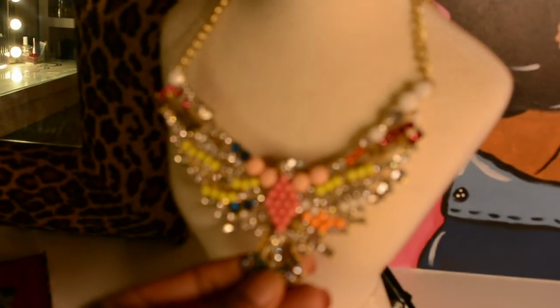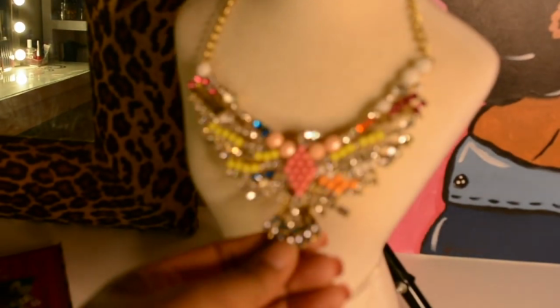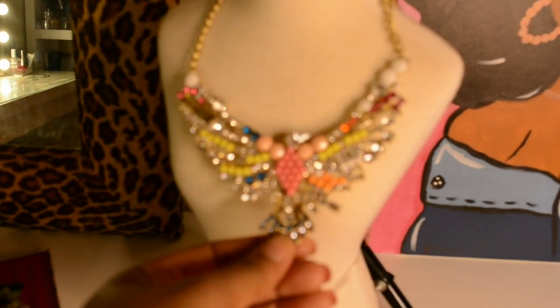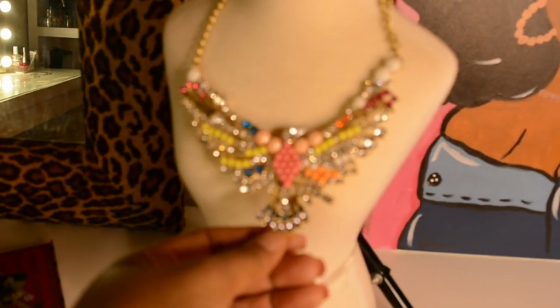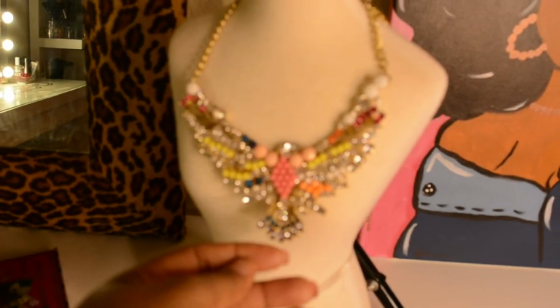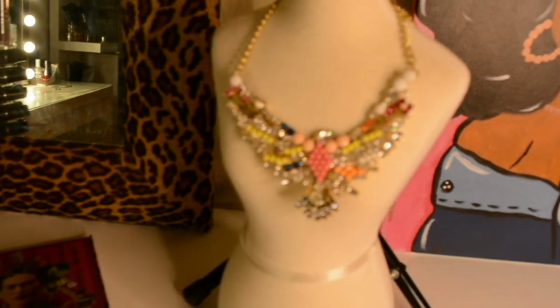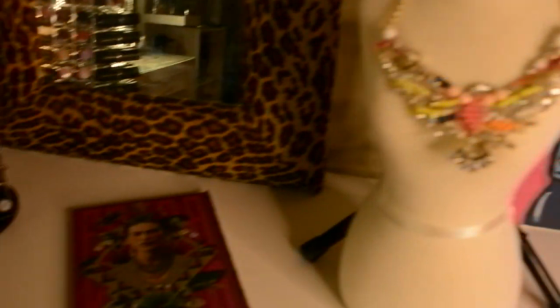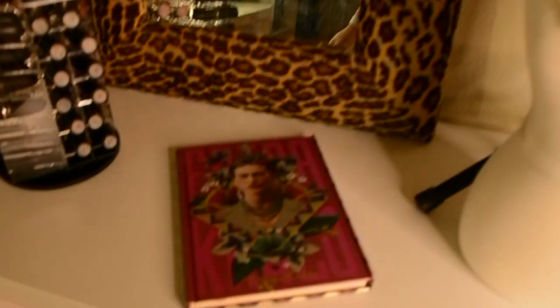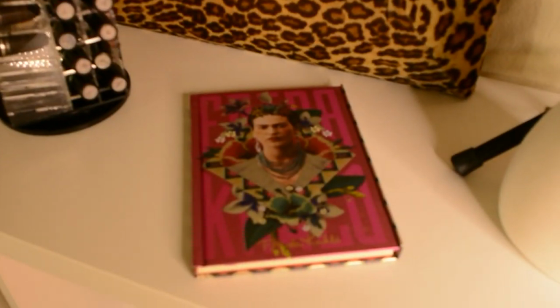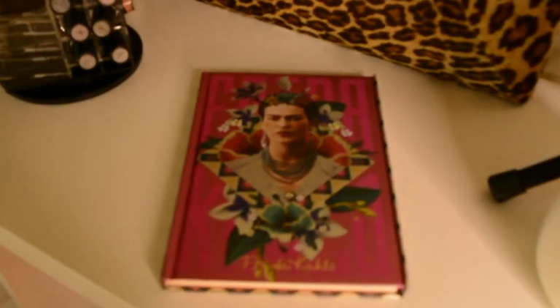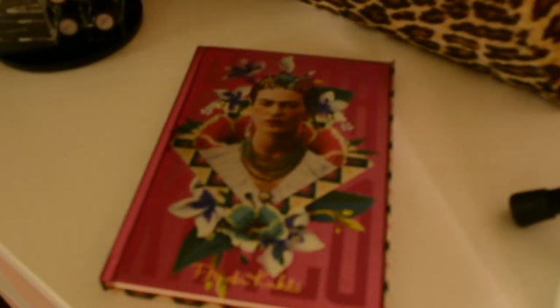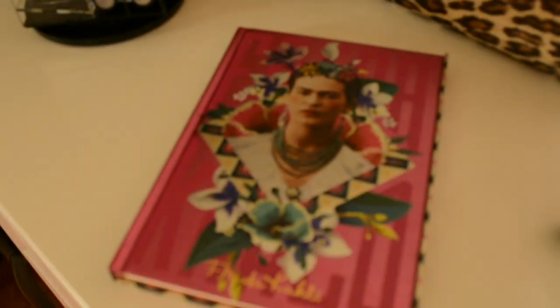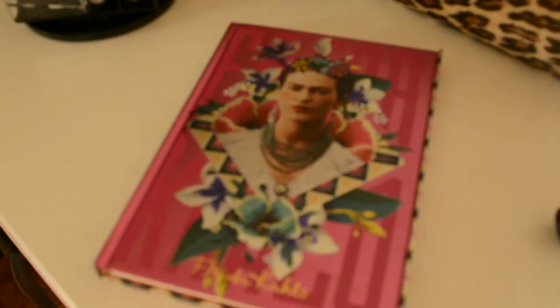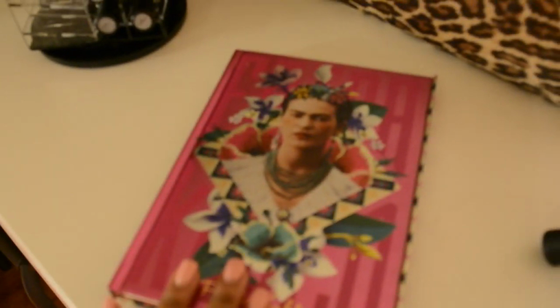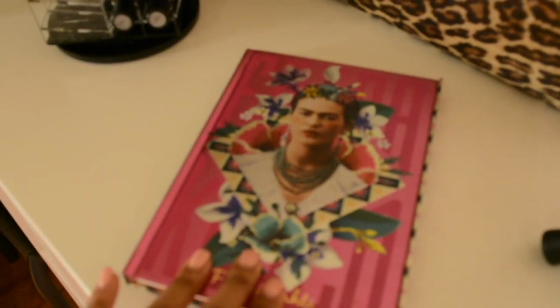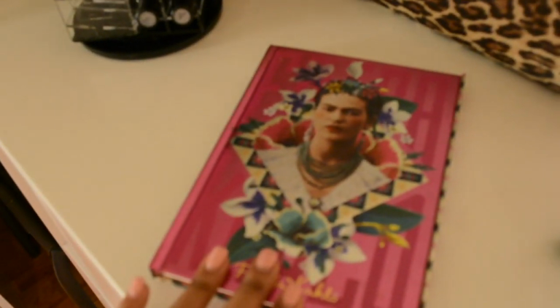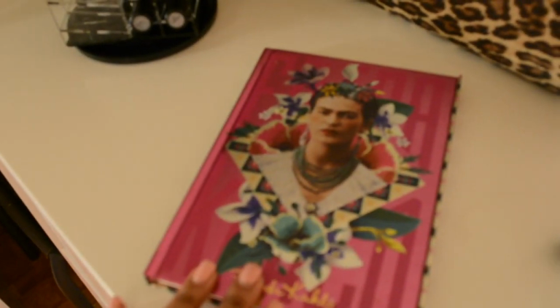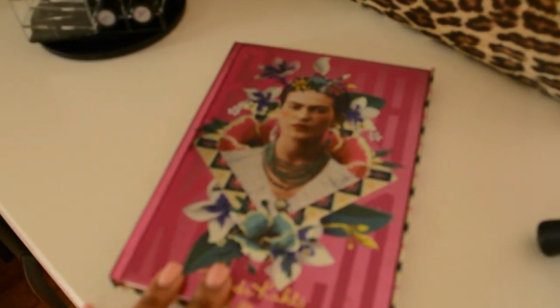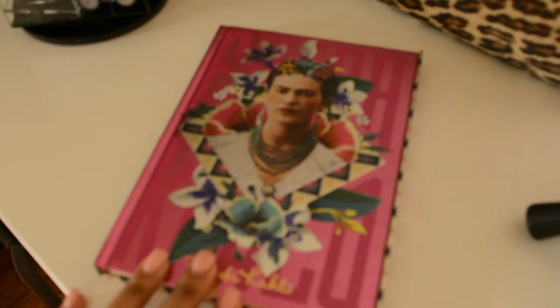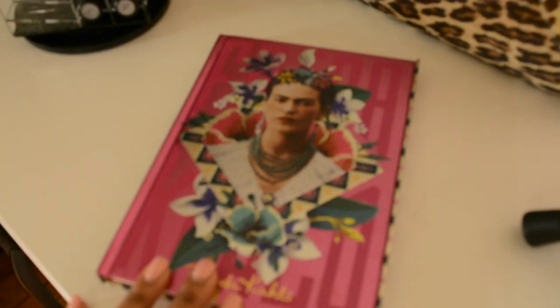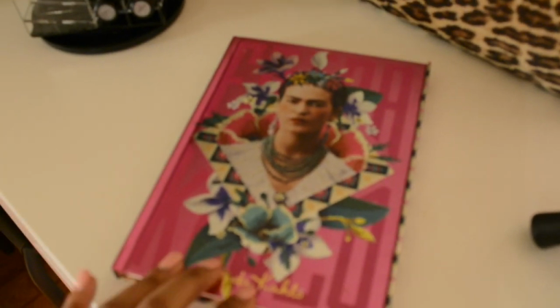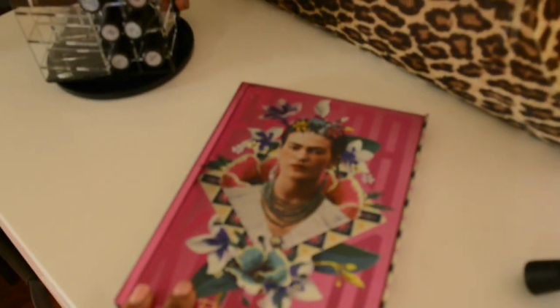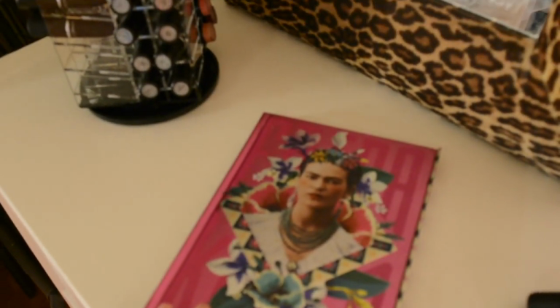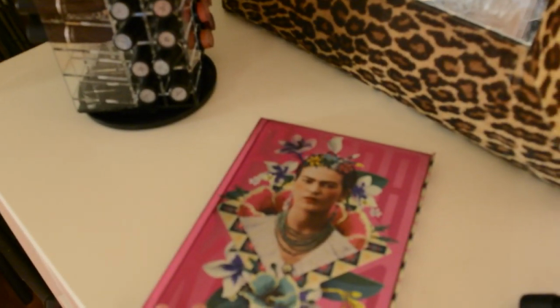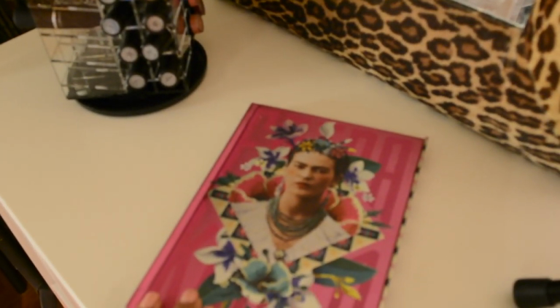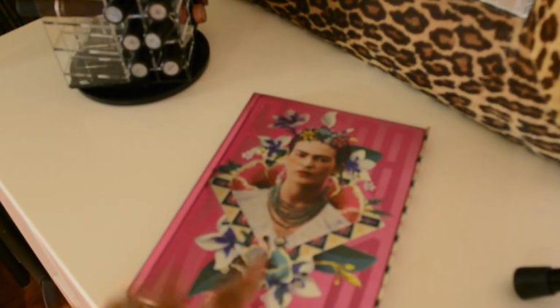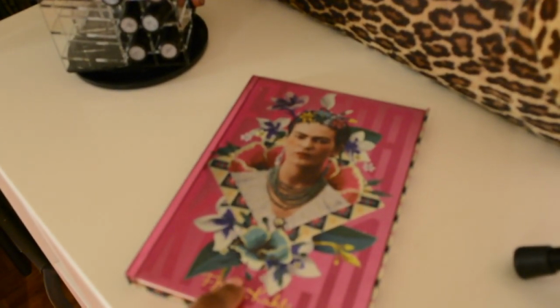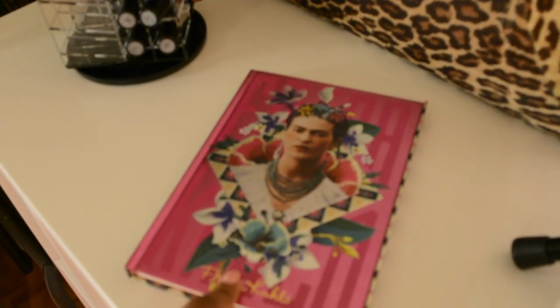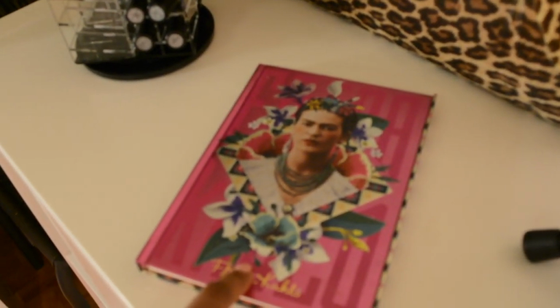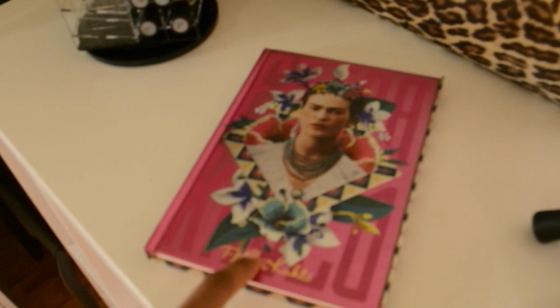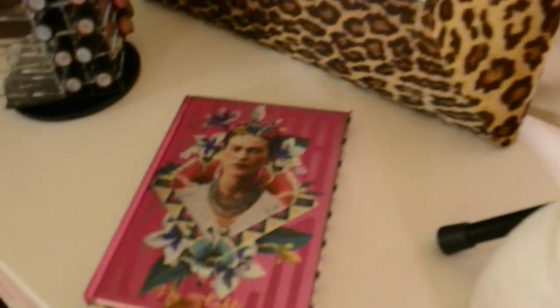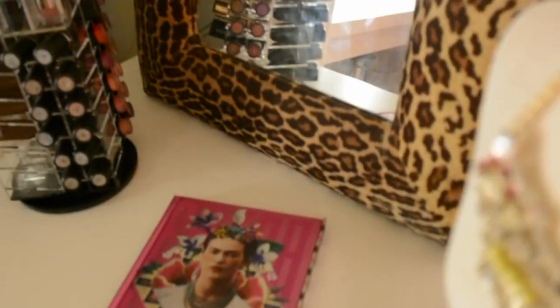This necklace is from Rue 21. I got this Frida Kahlo notebook where I write down all my little ideas for makeup and YouTube from a little bookstore in Seattle.